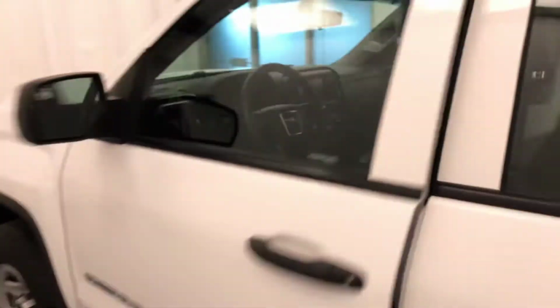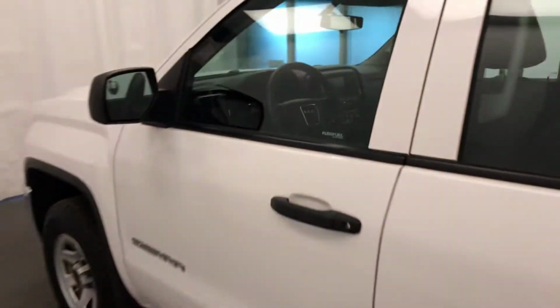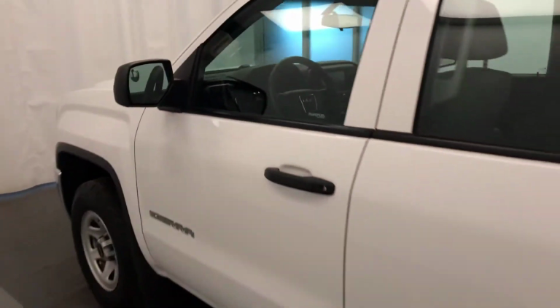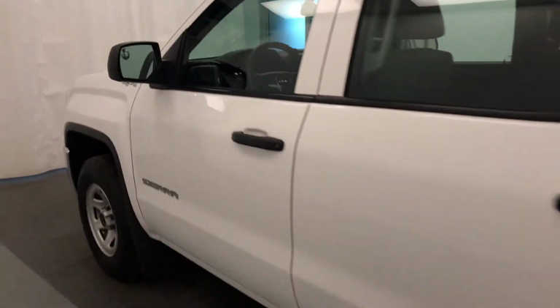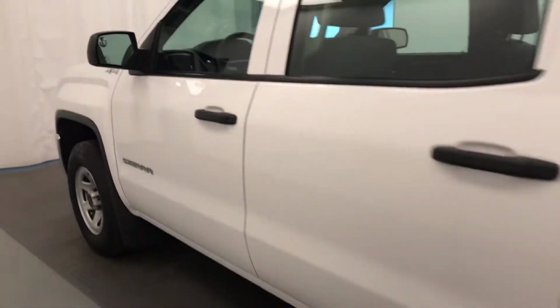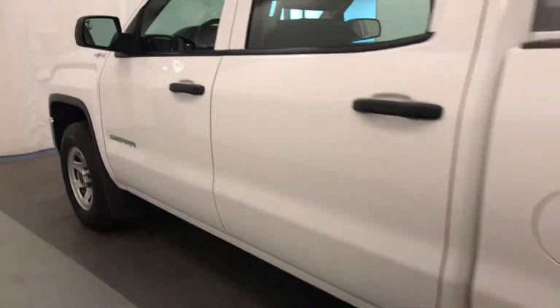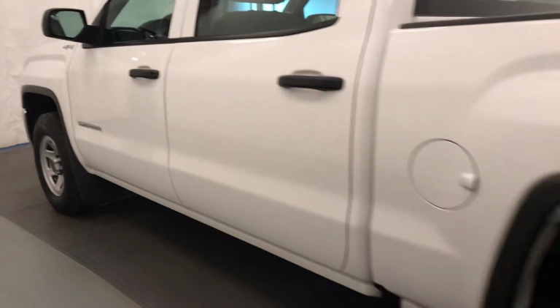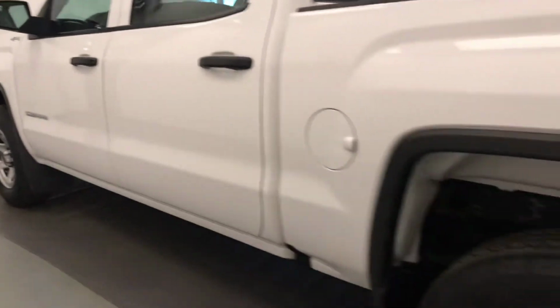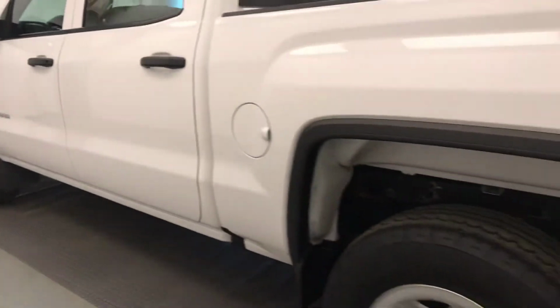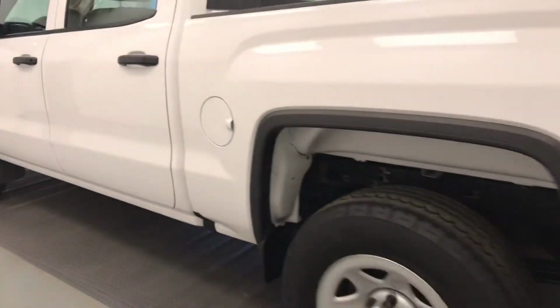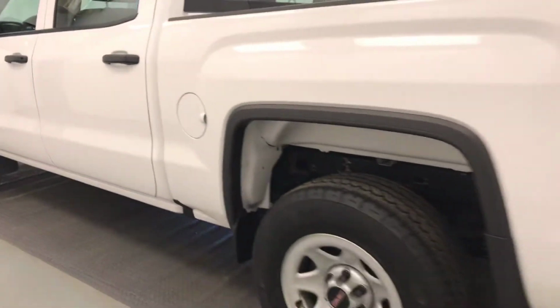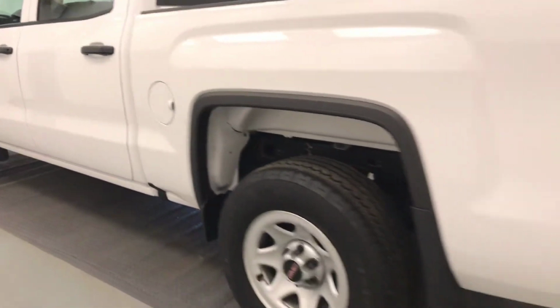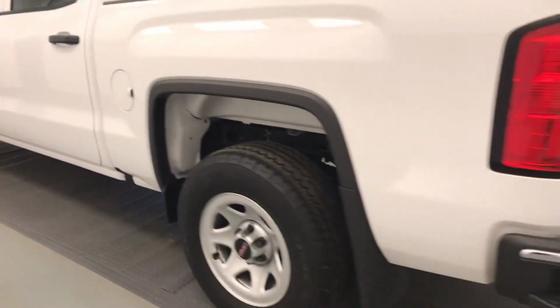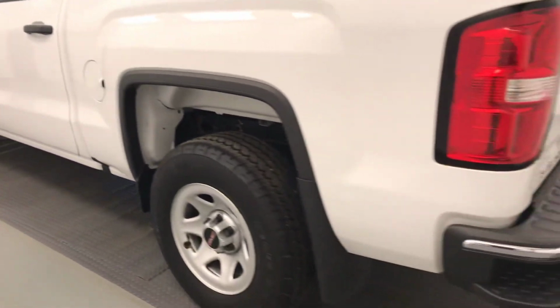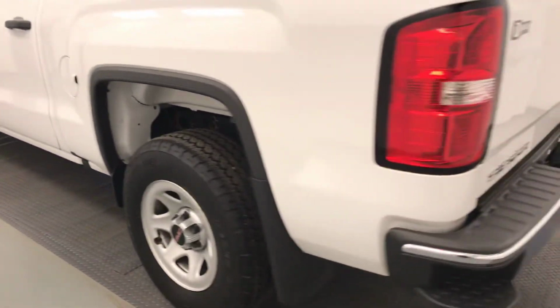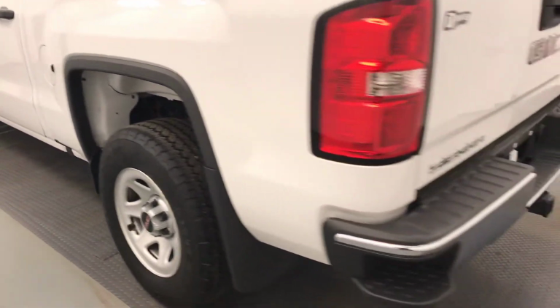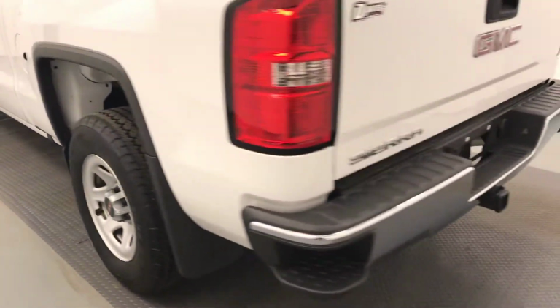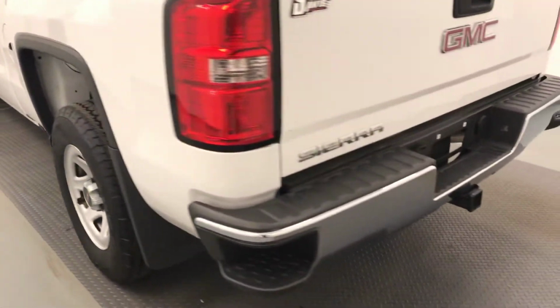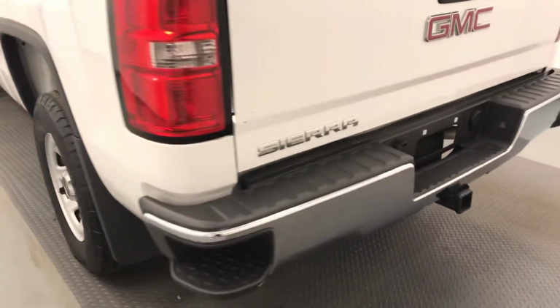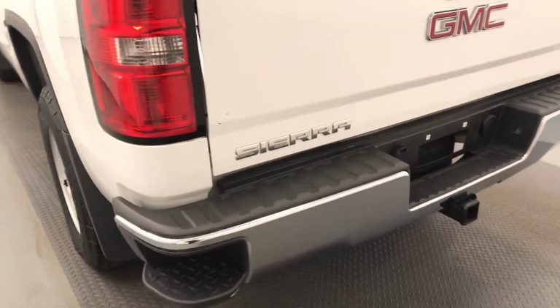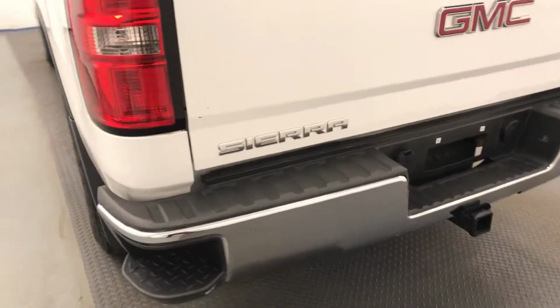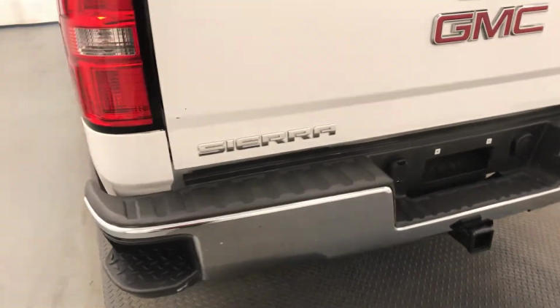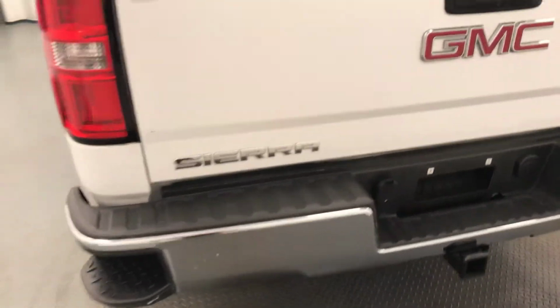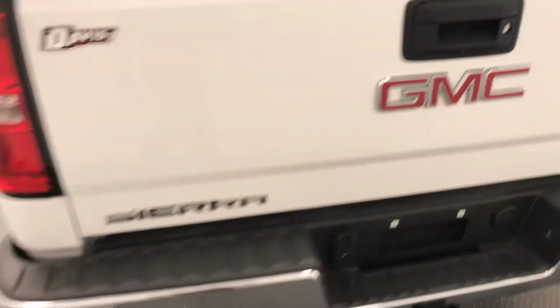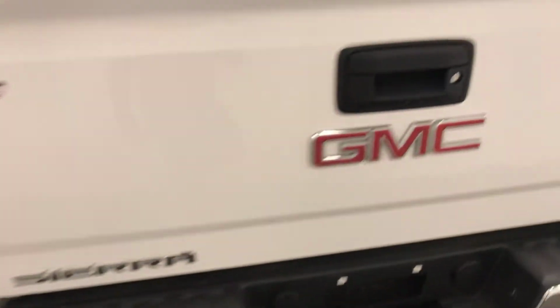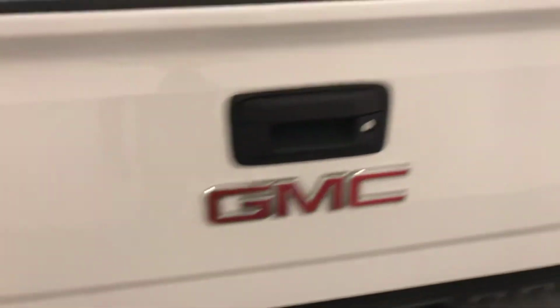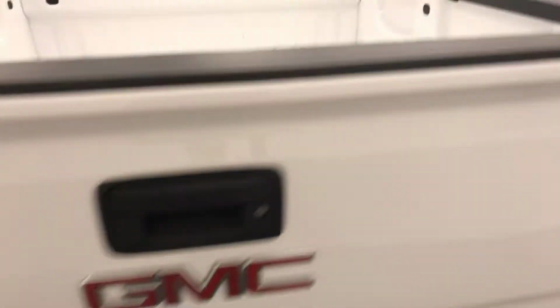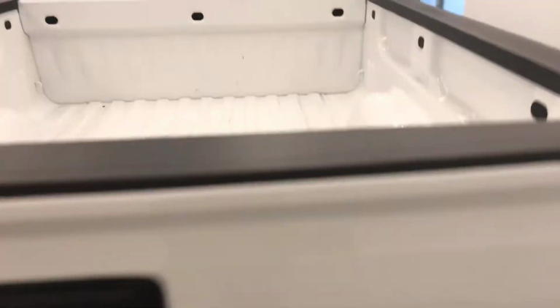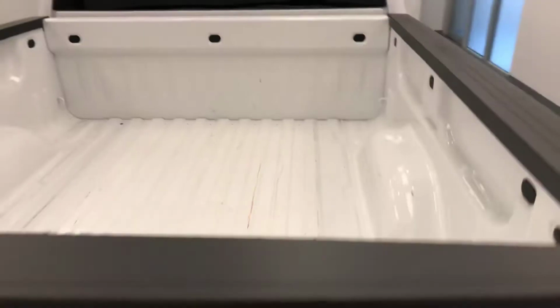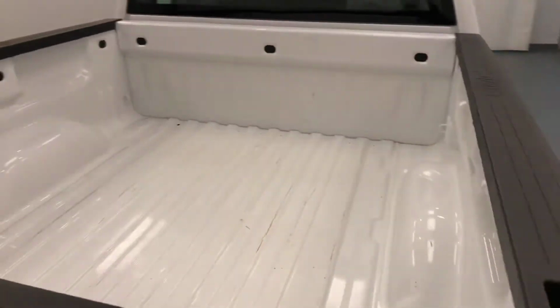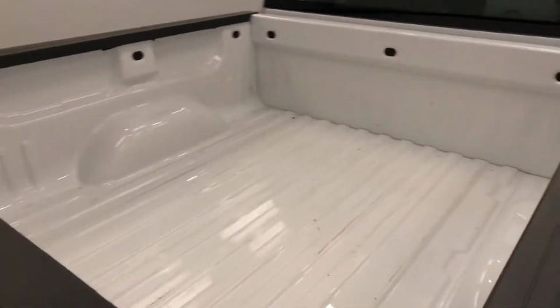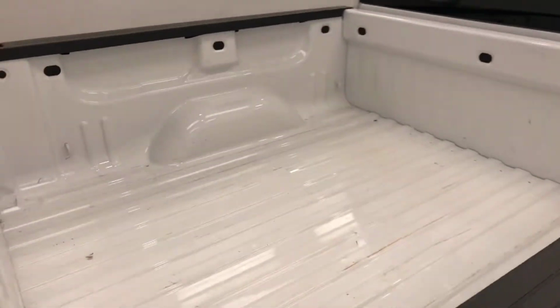Moving on to exterior features, we have steel rims, mudflaps, tailgate step, backup camera and more cargo space.